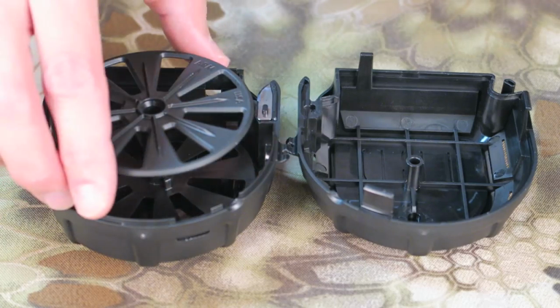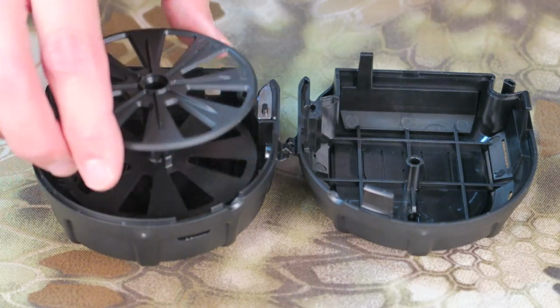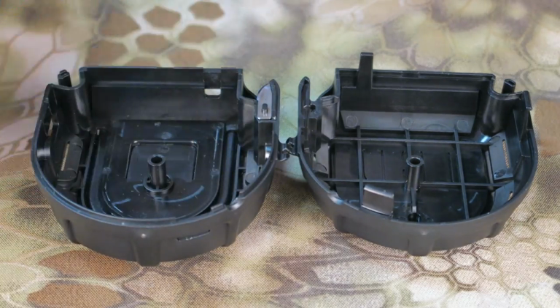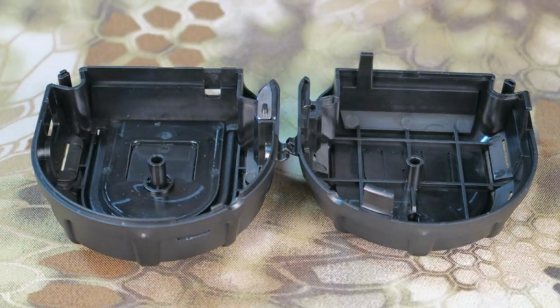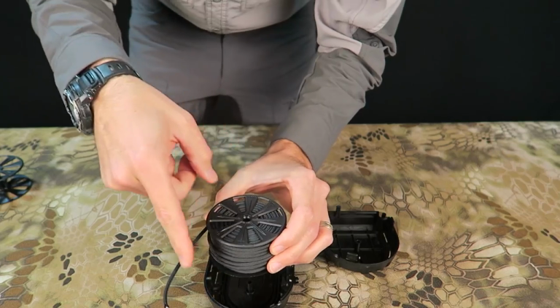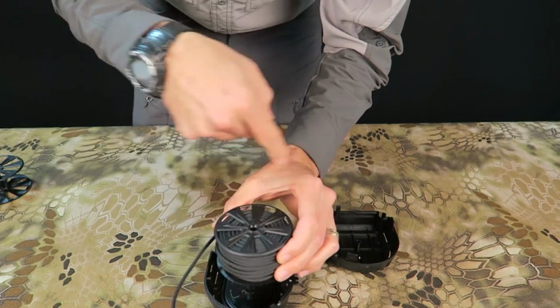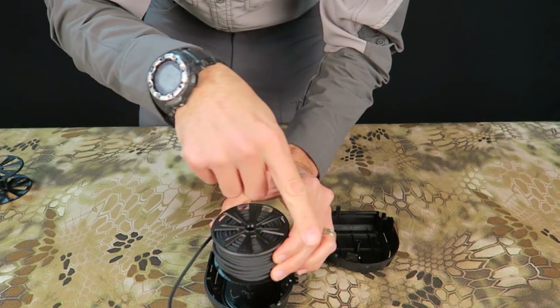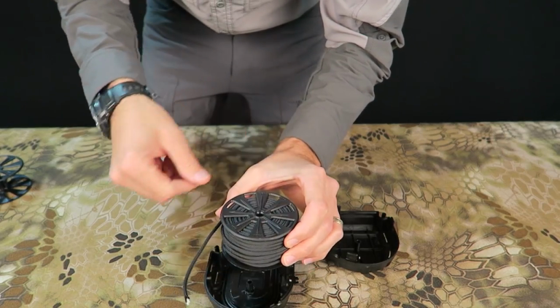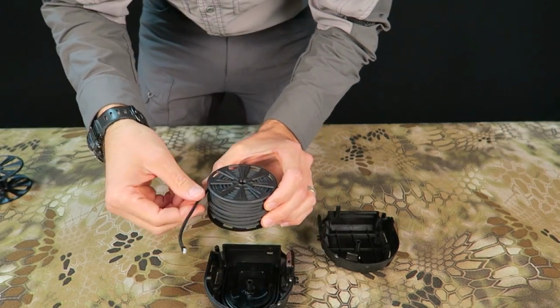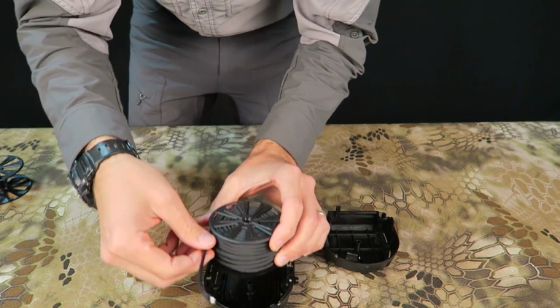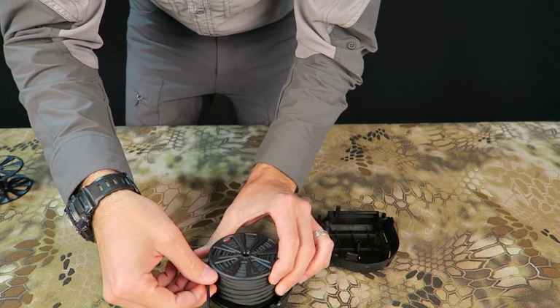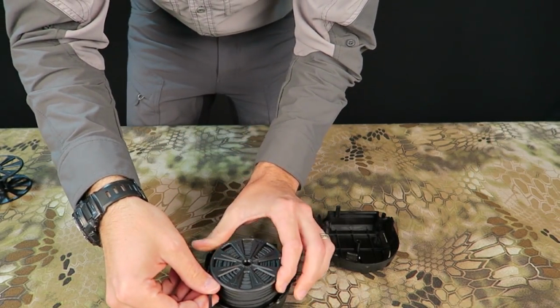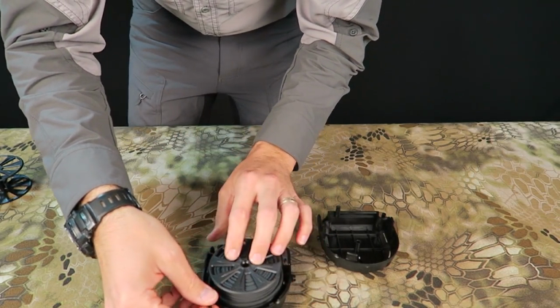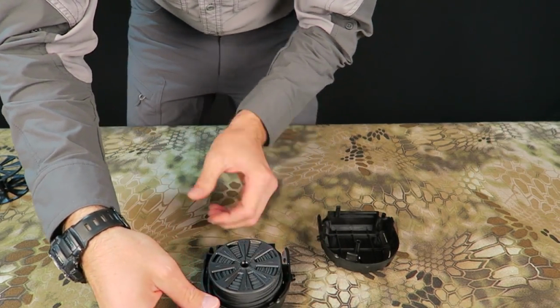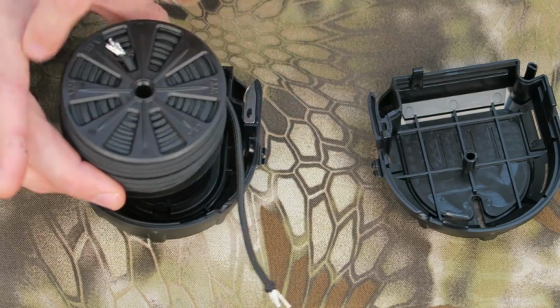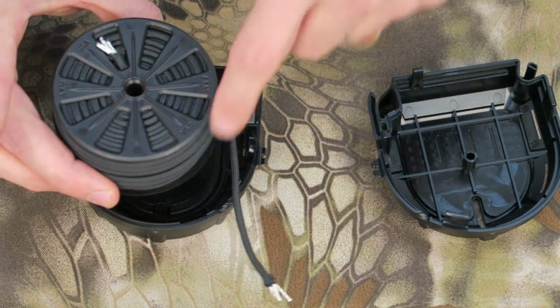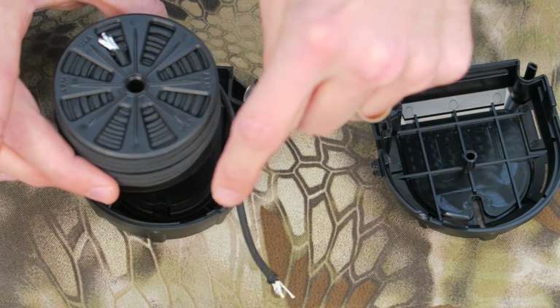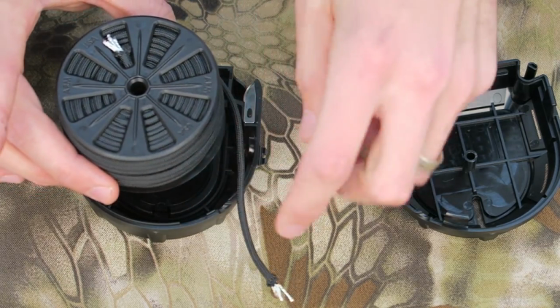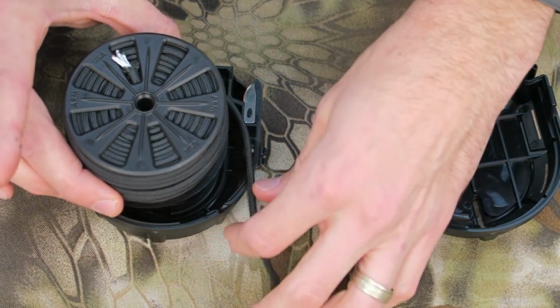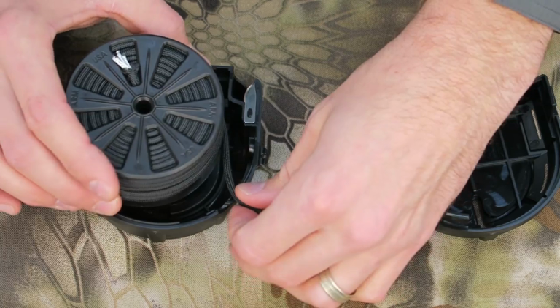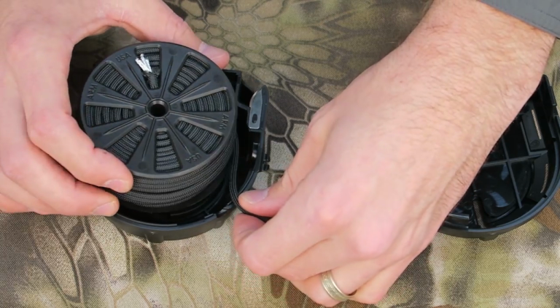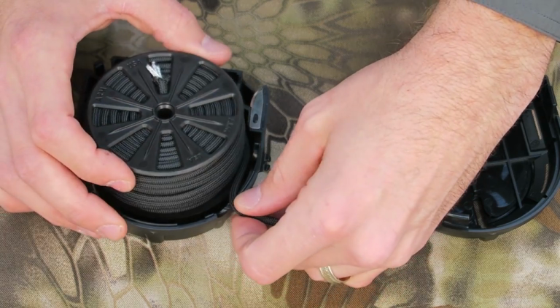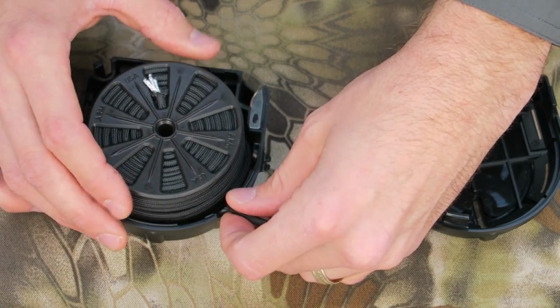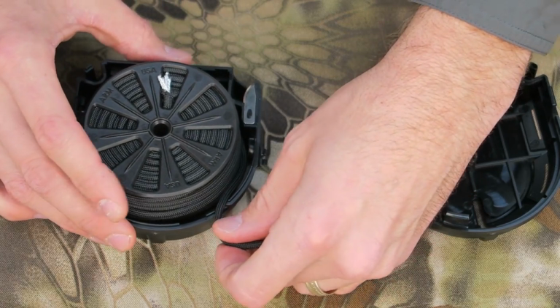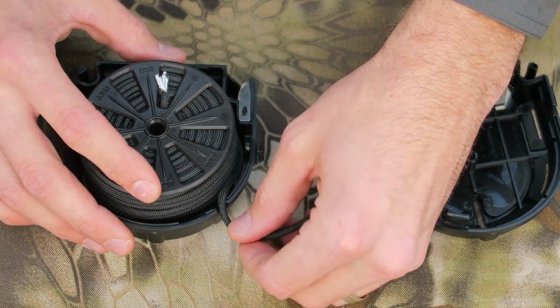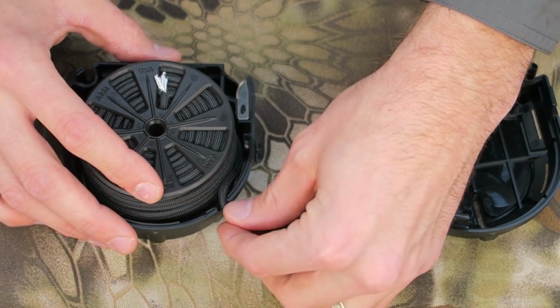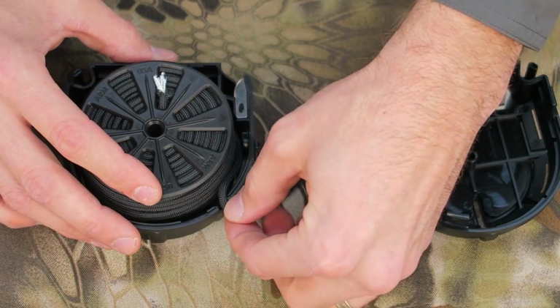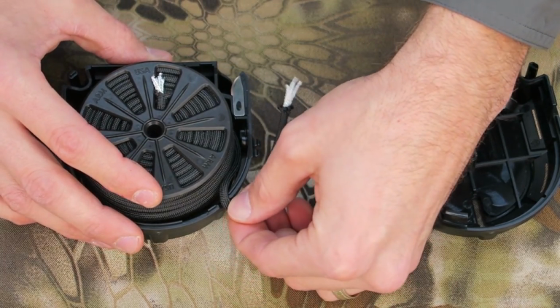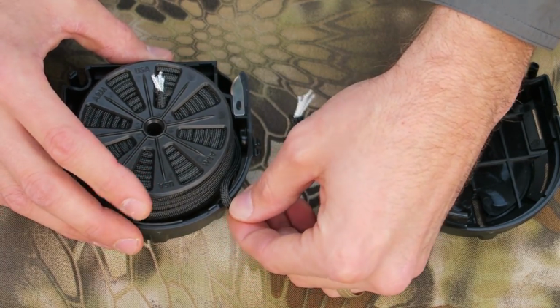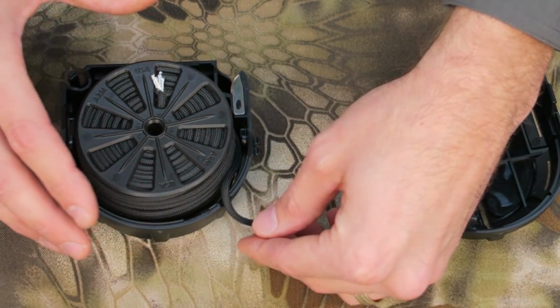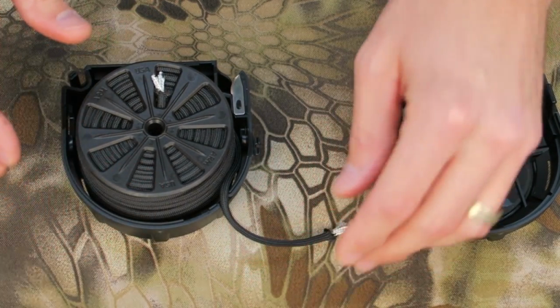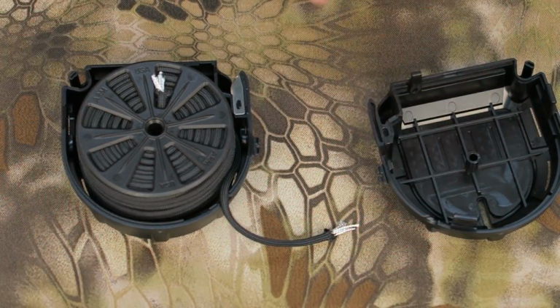Remove the depleted spool. A counterclockwise orientation offers the smoothest and easiest pull, while a clockwise spool adds more resistance for a firmer operation. Either direction will get the job done.